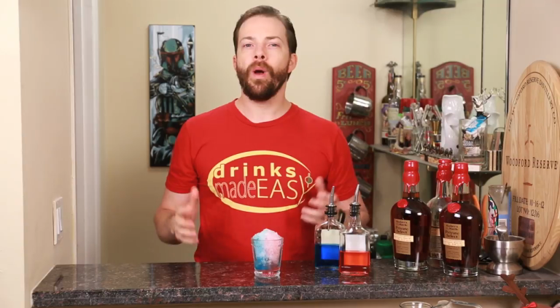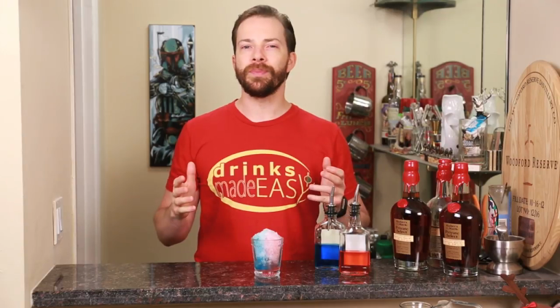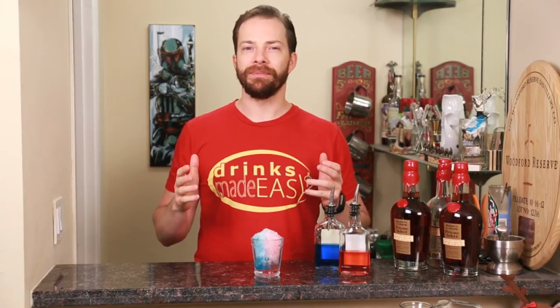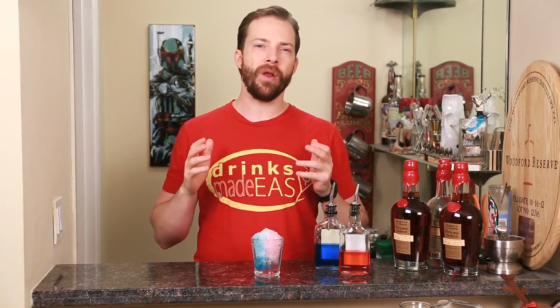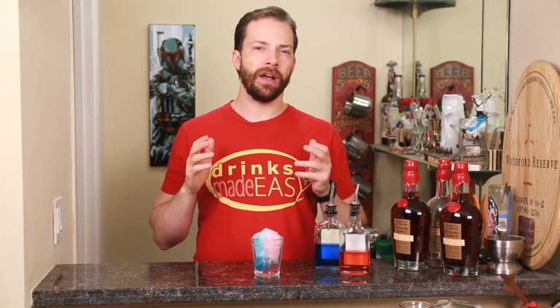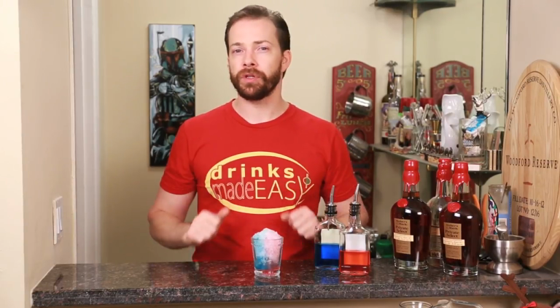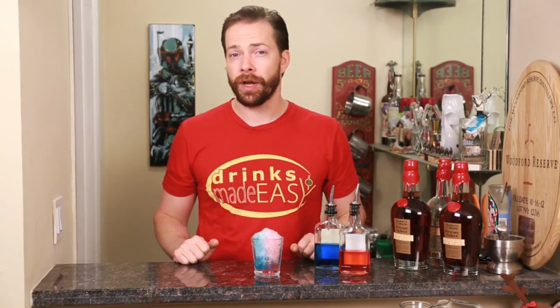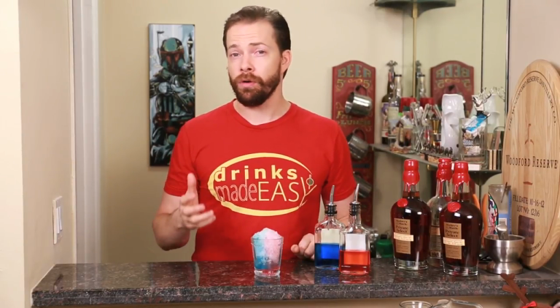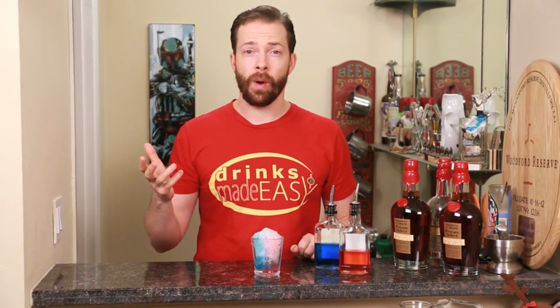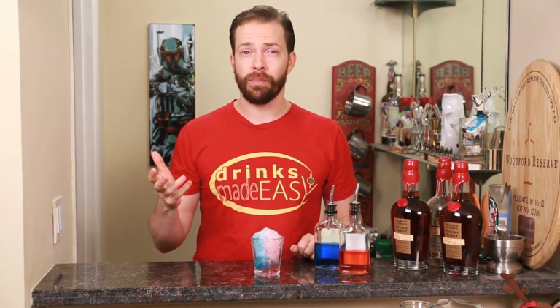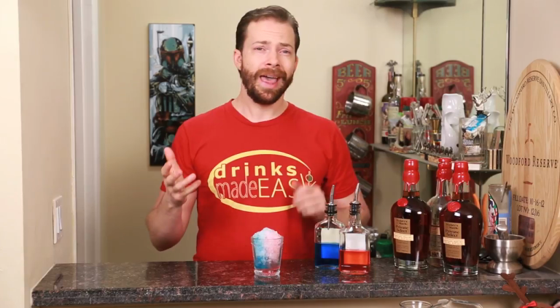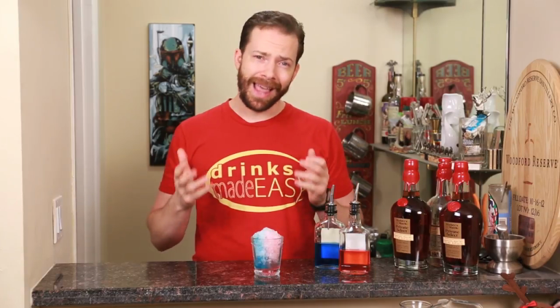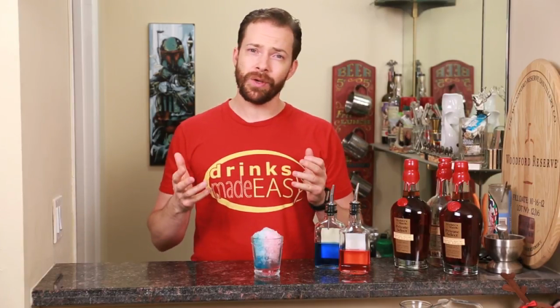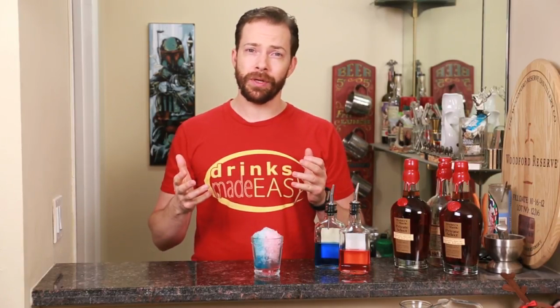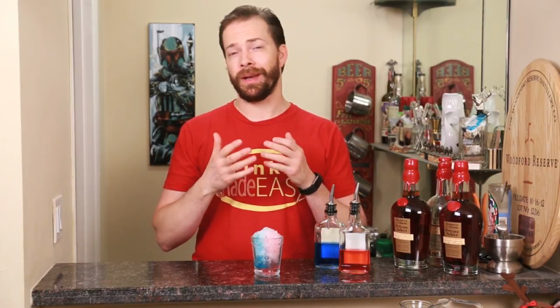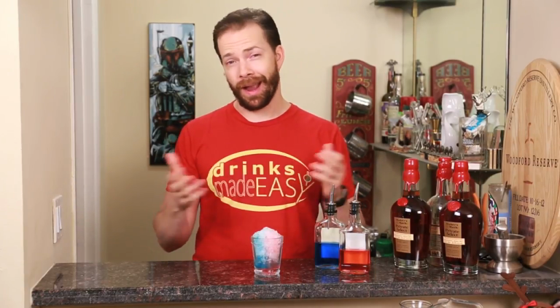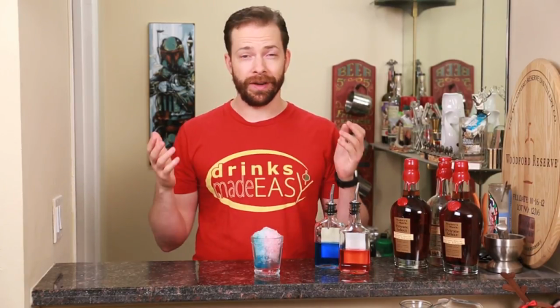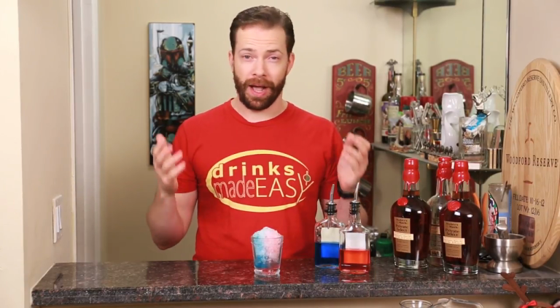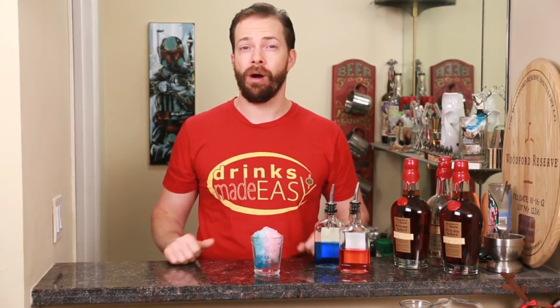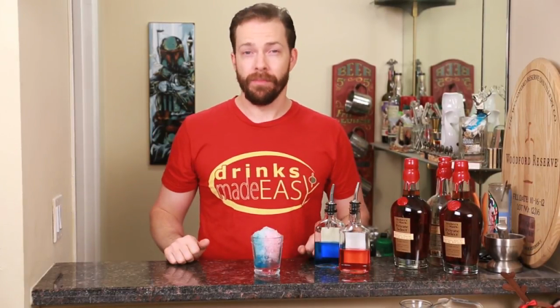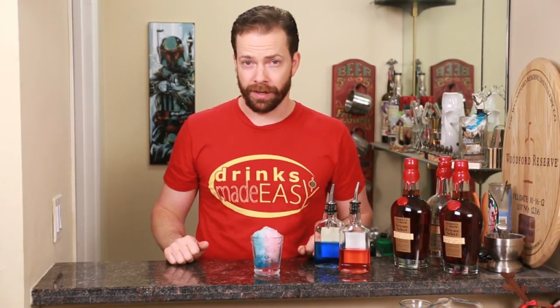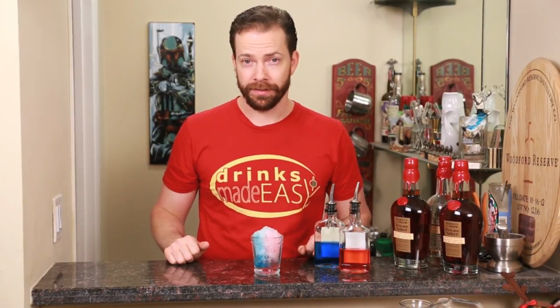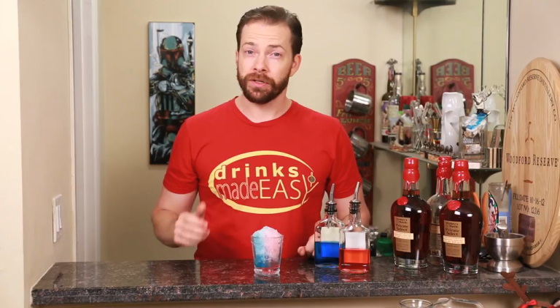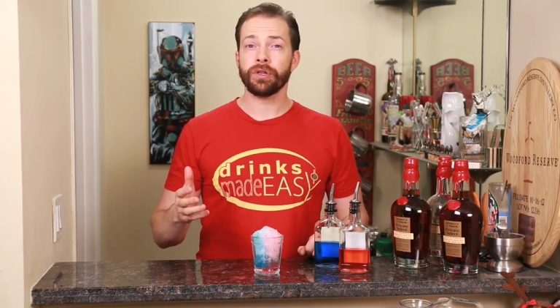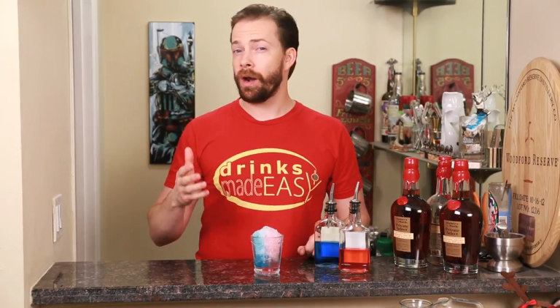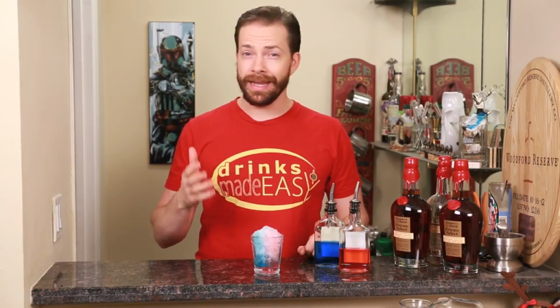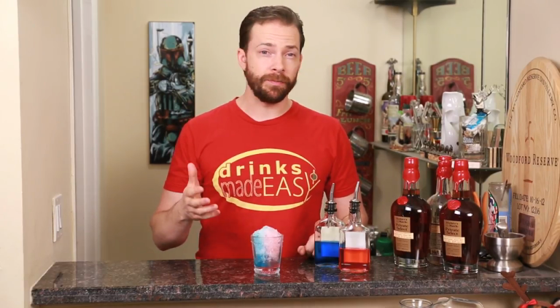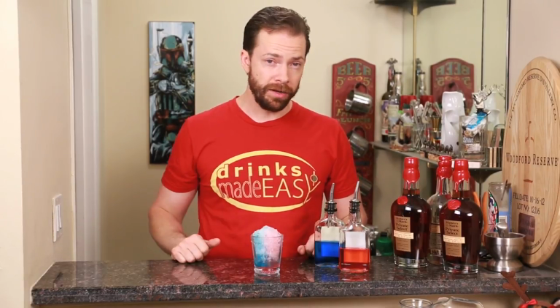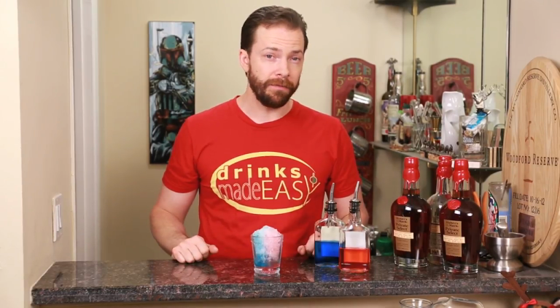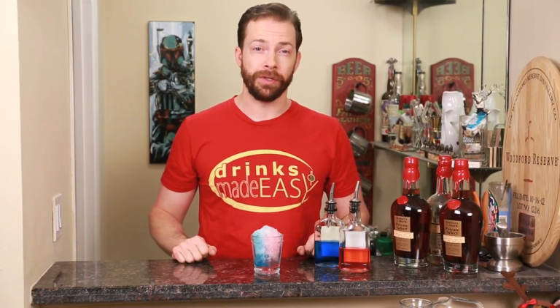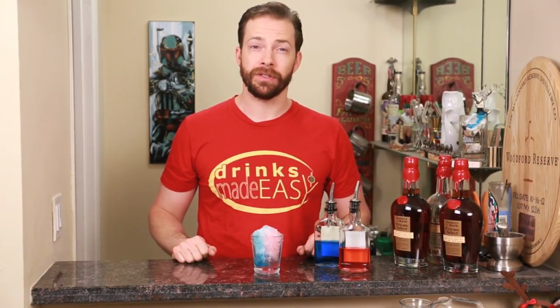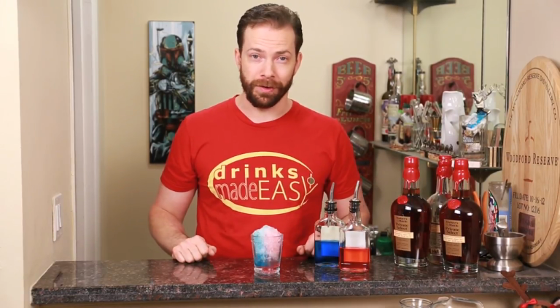Welcome to Drinks Made Easy. If you're having a 4th of July cookout or a red, white, and blue party, the last thing you want to be doing is spending the entire evening behind a bar making cocktails. So today we're showing you how to make easy spiked syrups for adult snow cones.